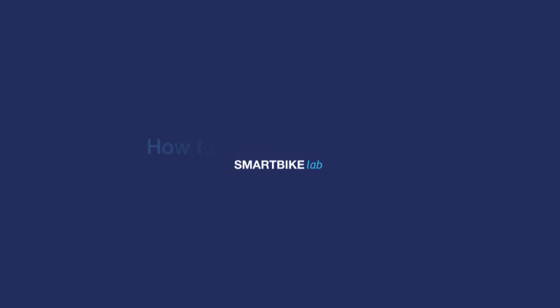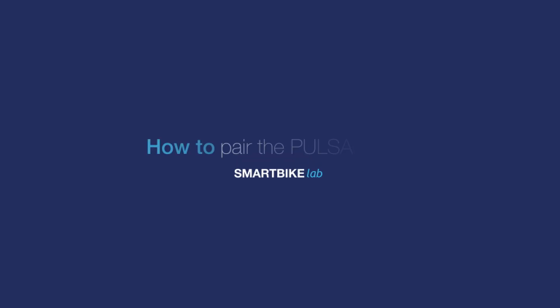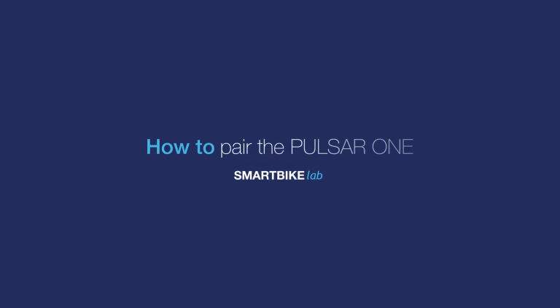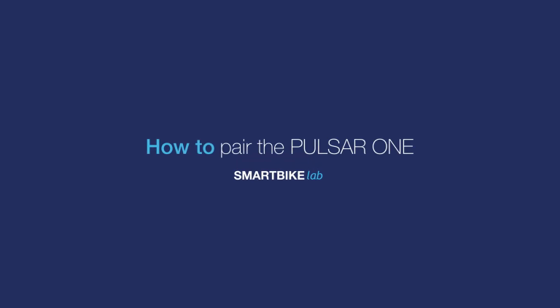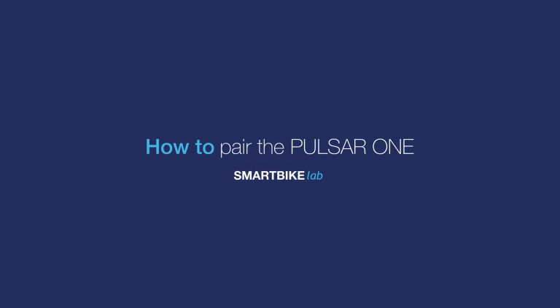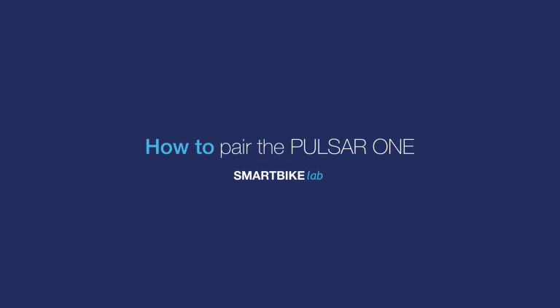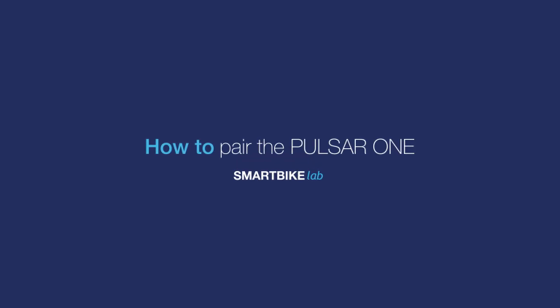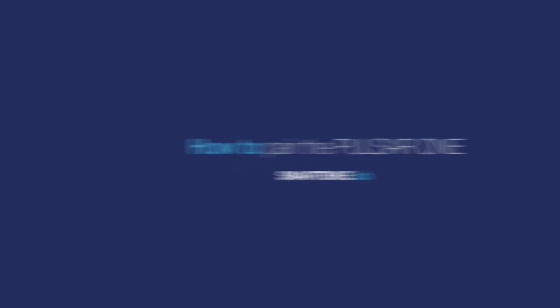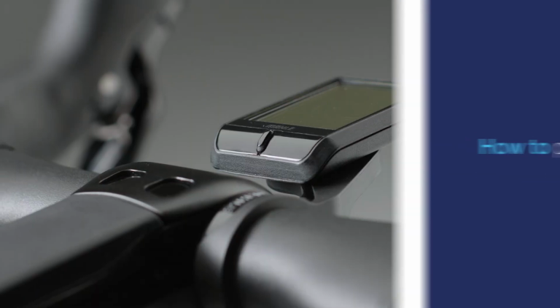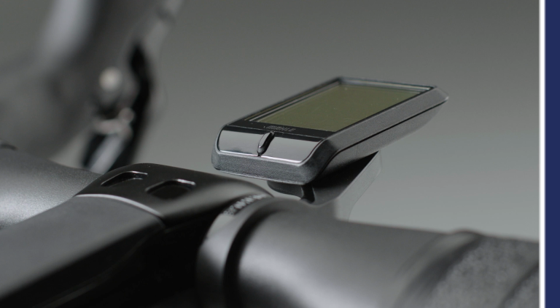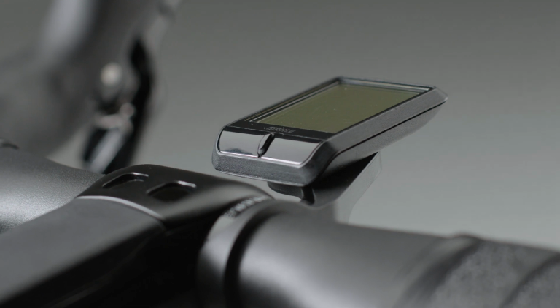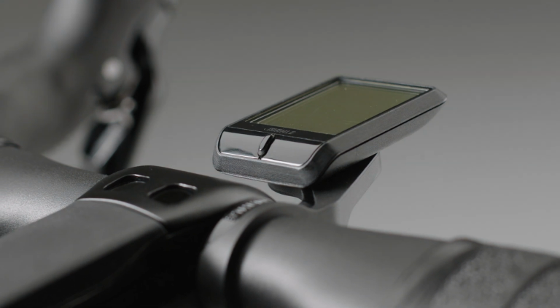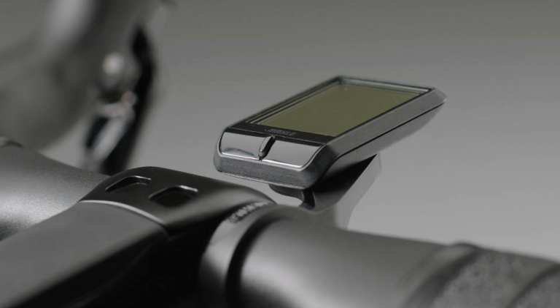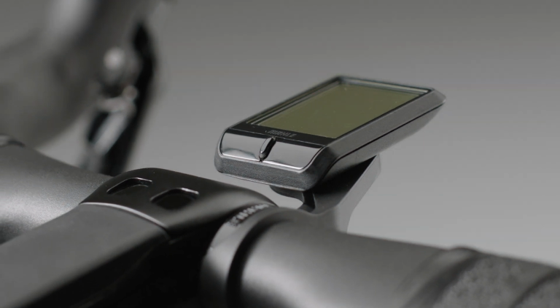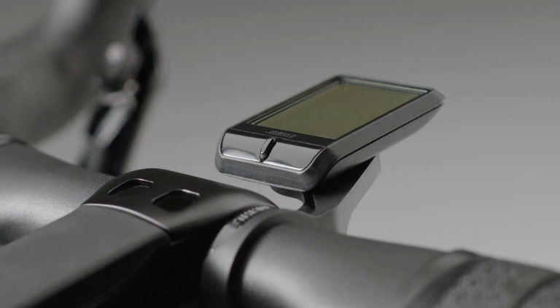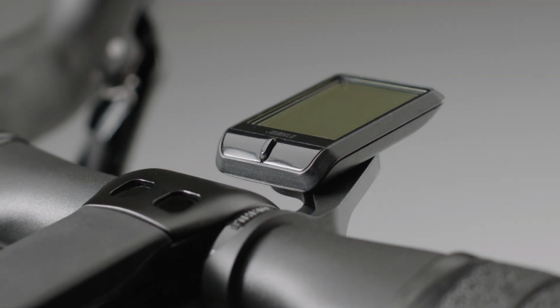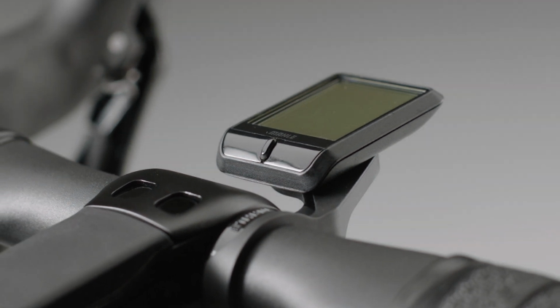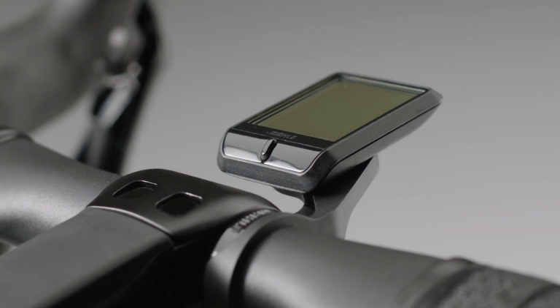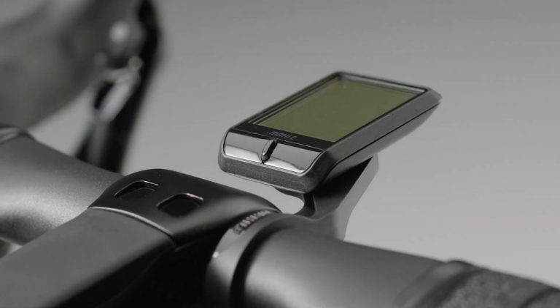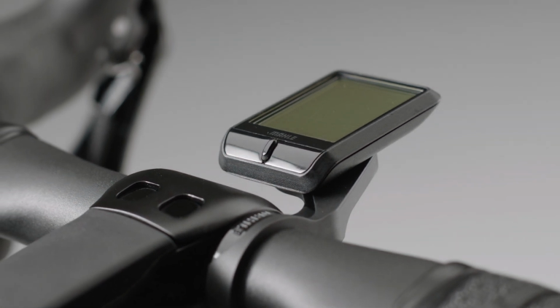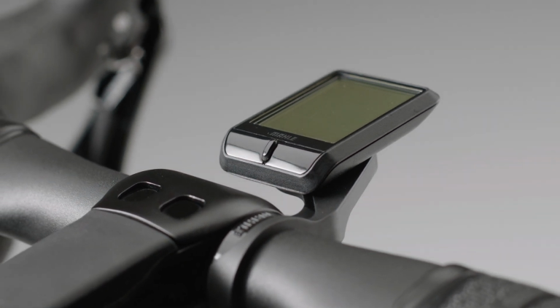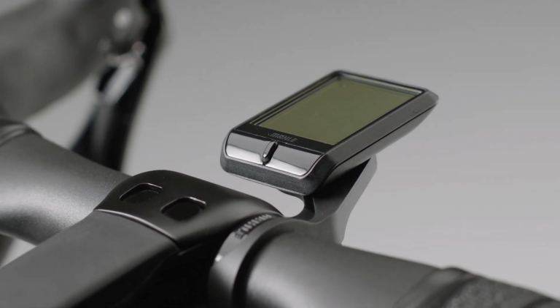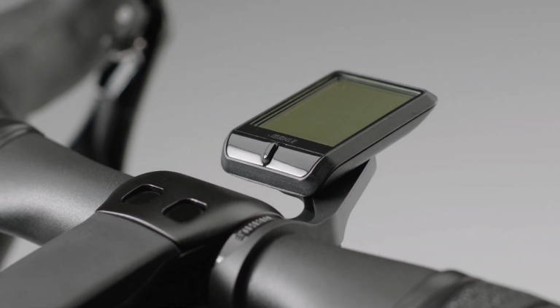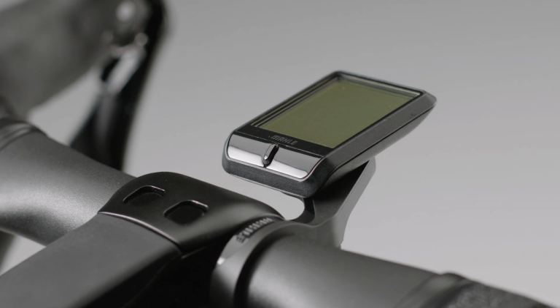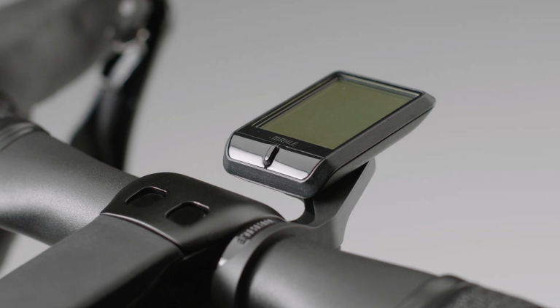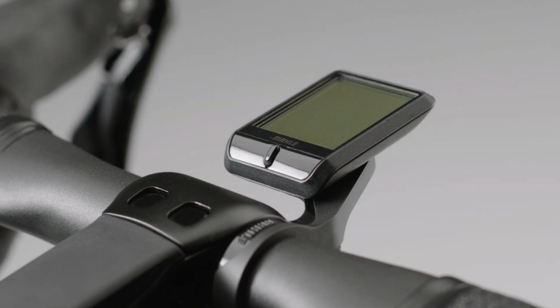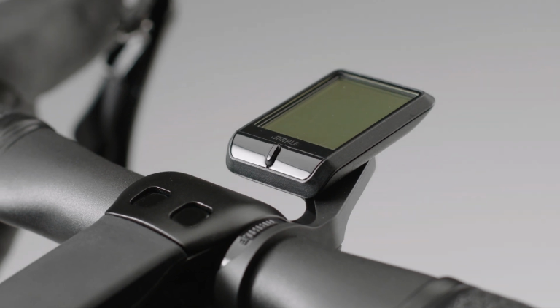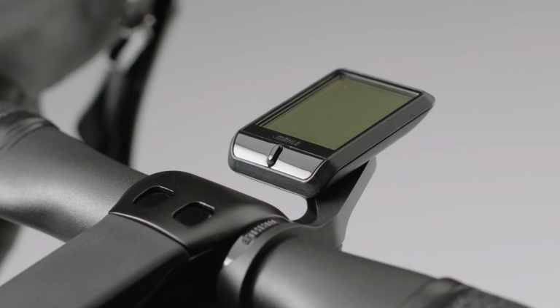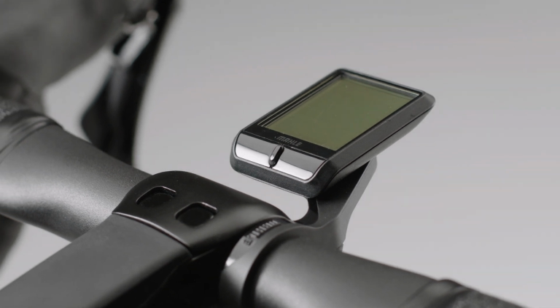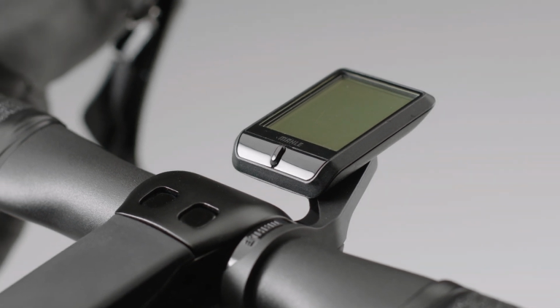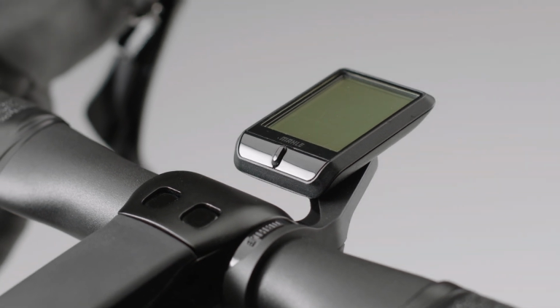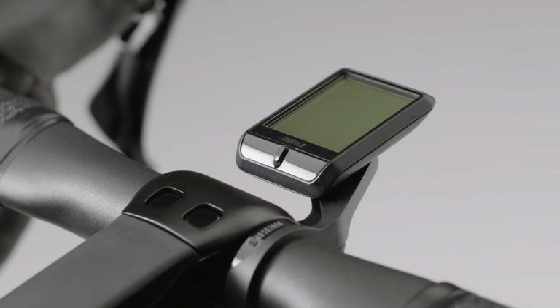Hello and welcome to a new Smart Bike Lab video. With the Pulsar One, you can connect to the X20 system or any device with Ant Plus and receive information and control it.